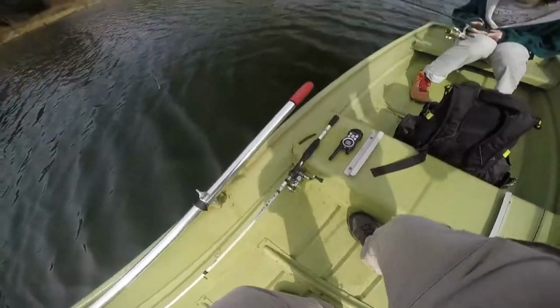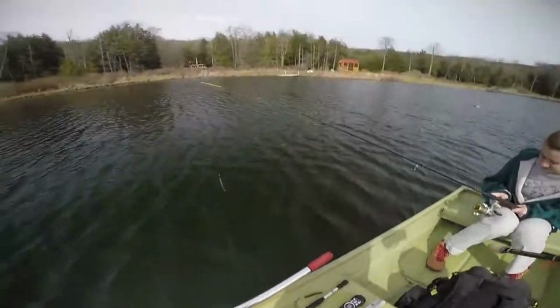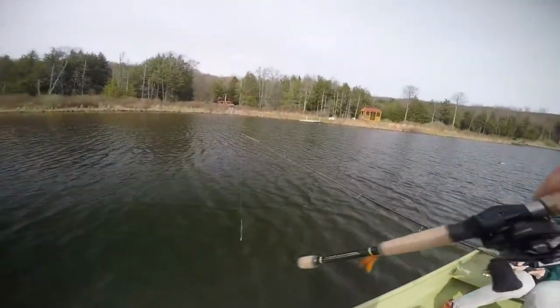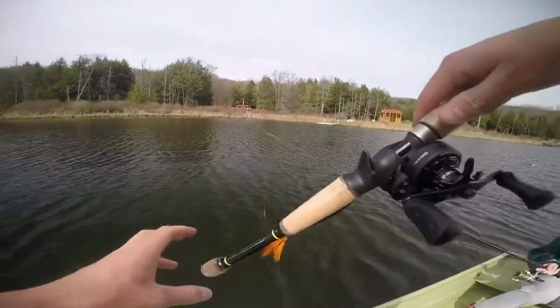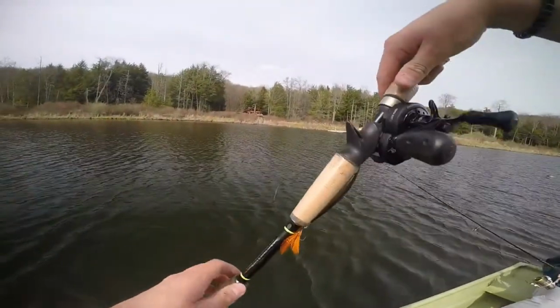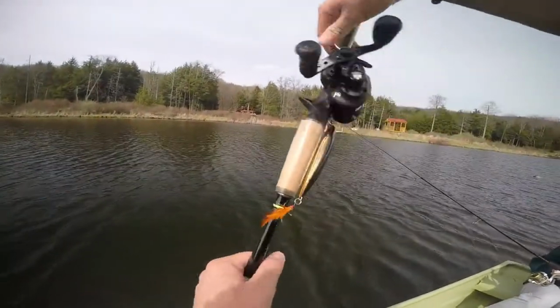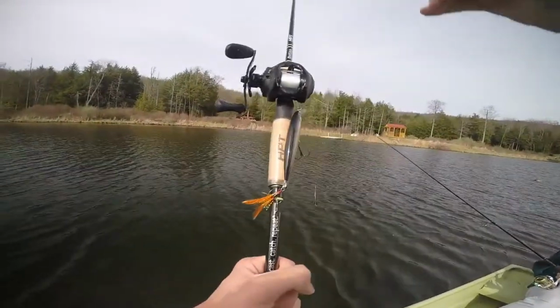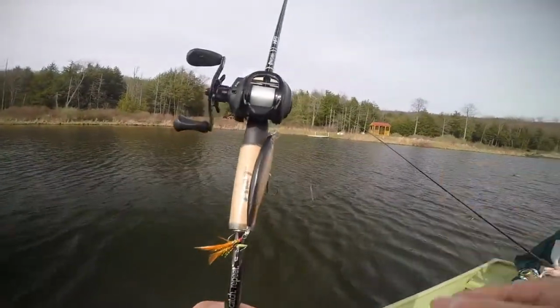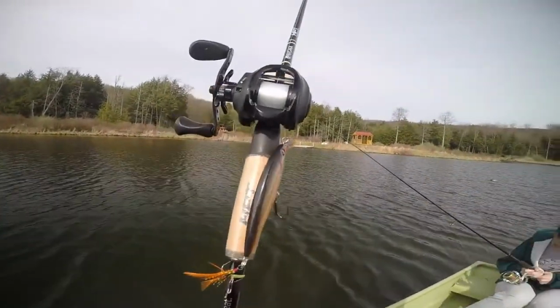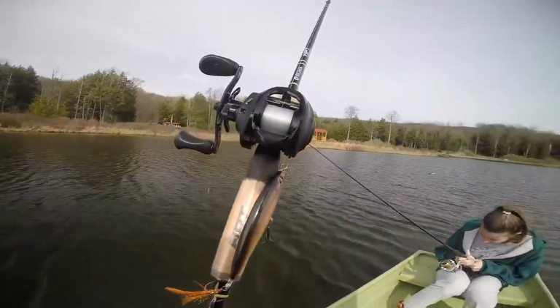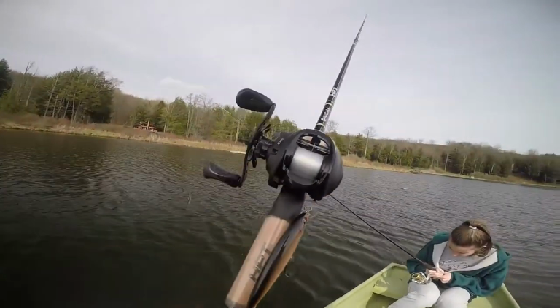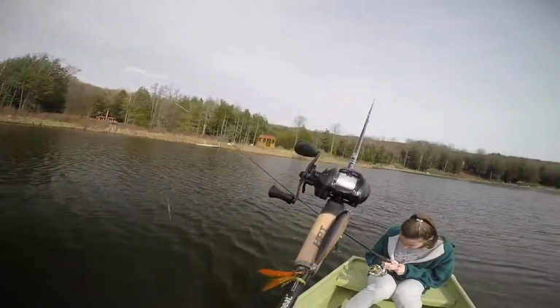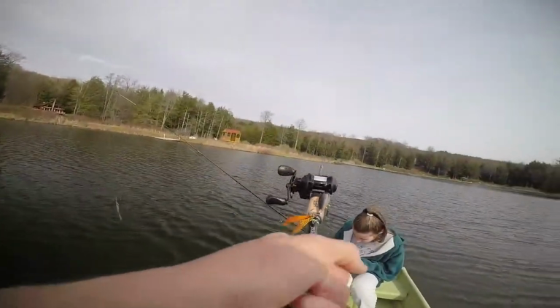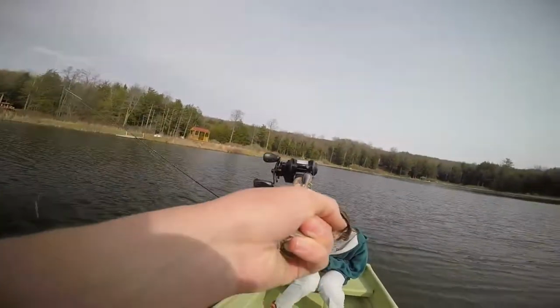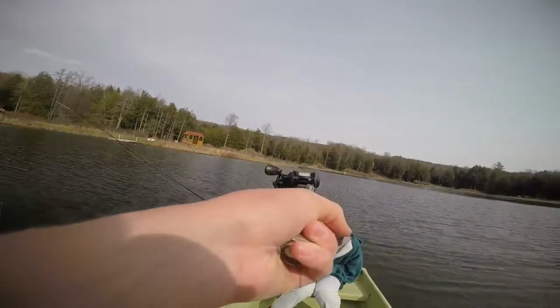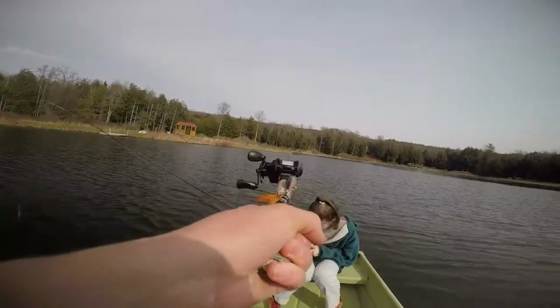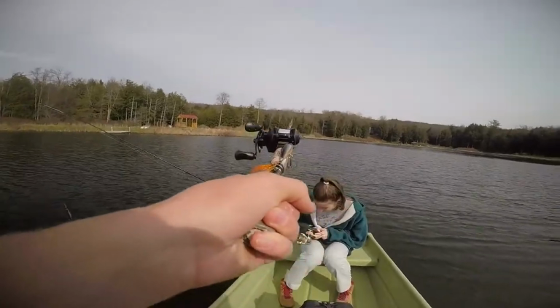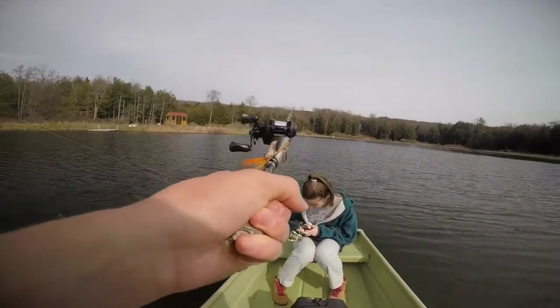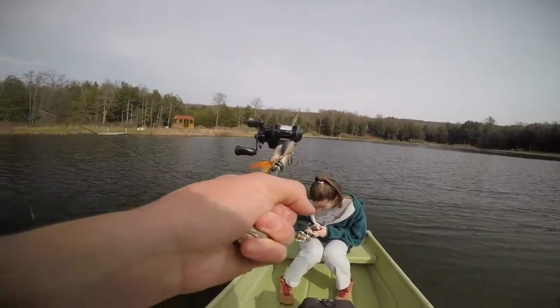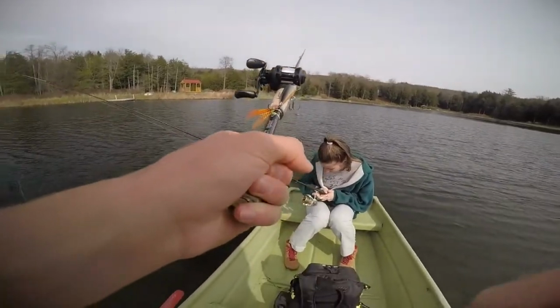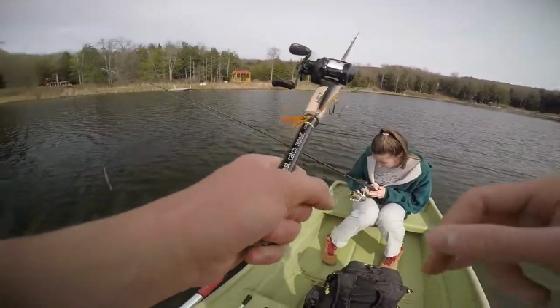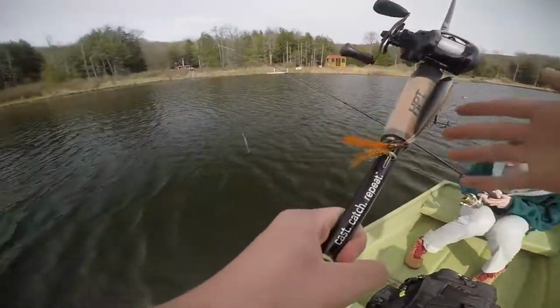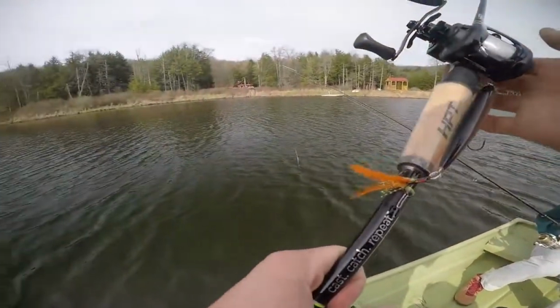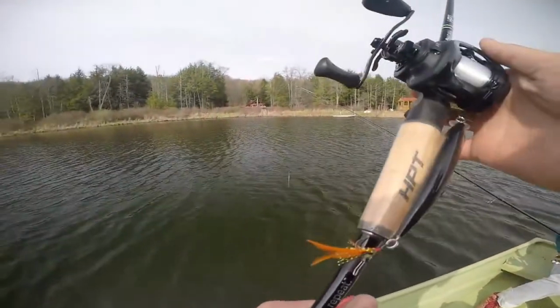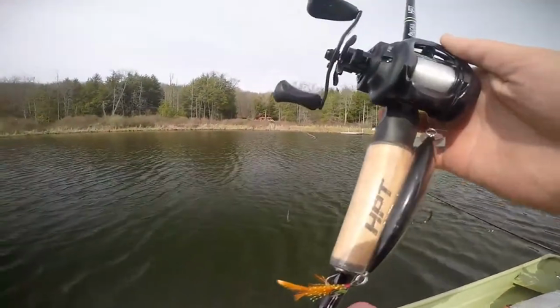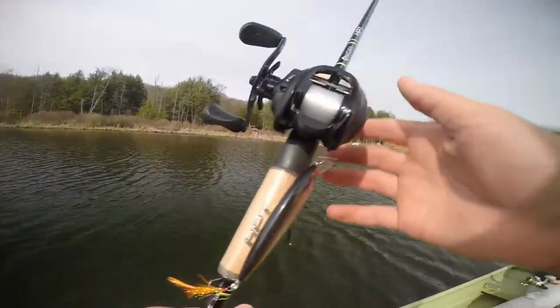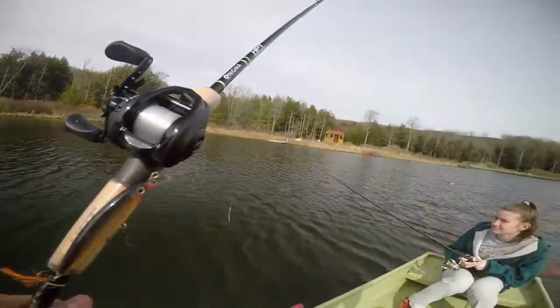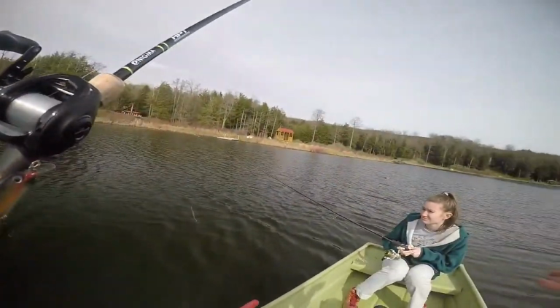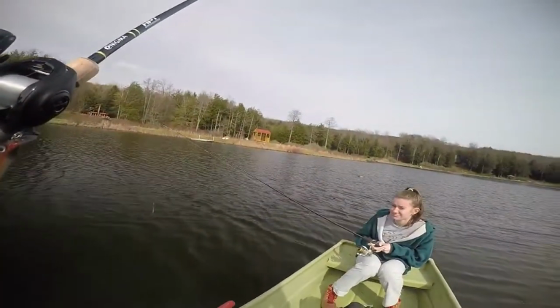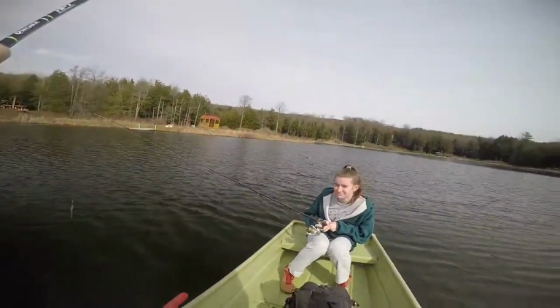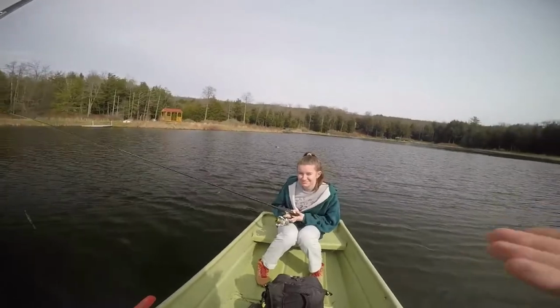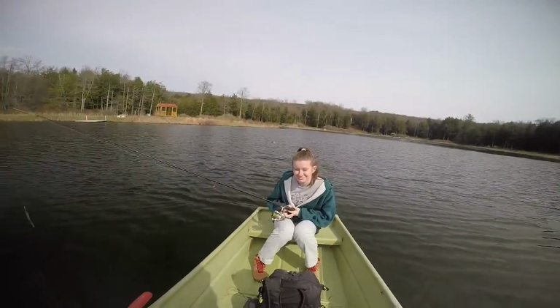Alright, so here I am on the lake, fishing. We've got an alligator over there, so let's see what that trout is. I'm fishing here with my girlfriend, Juliana.